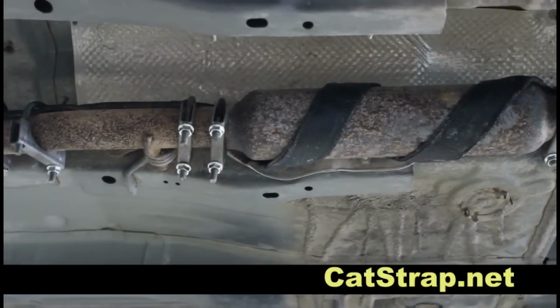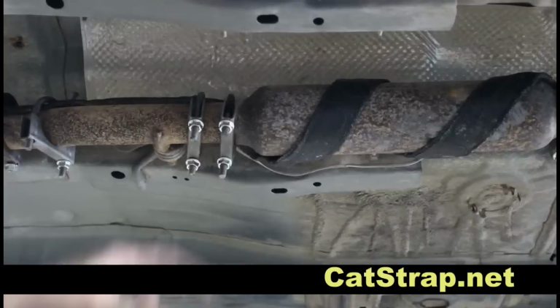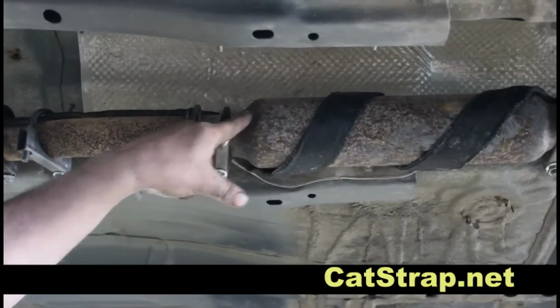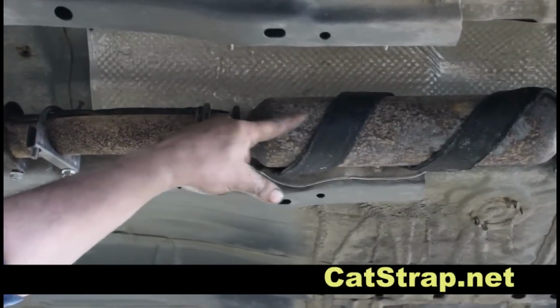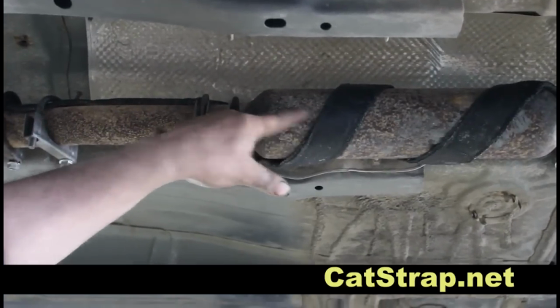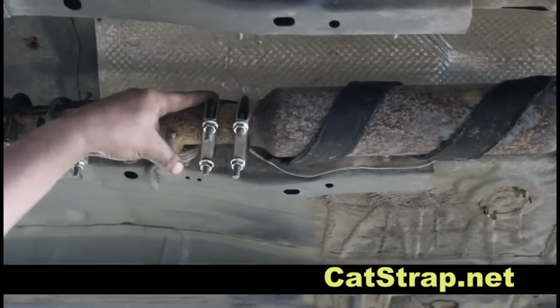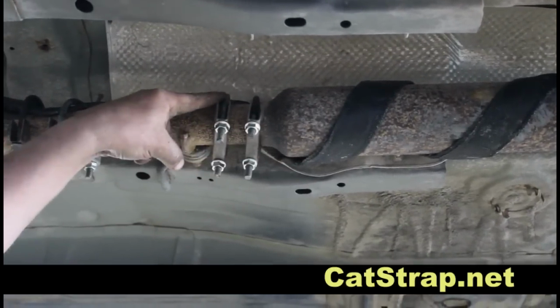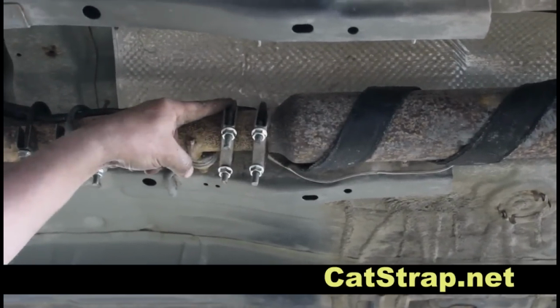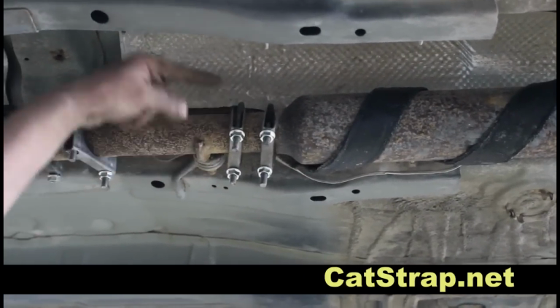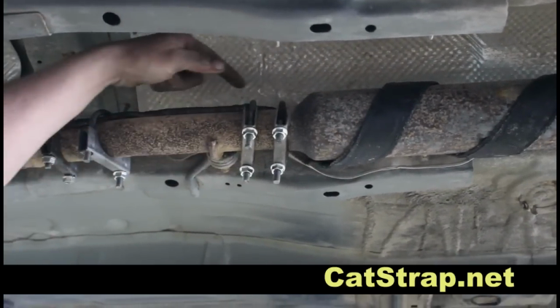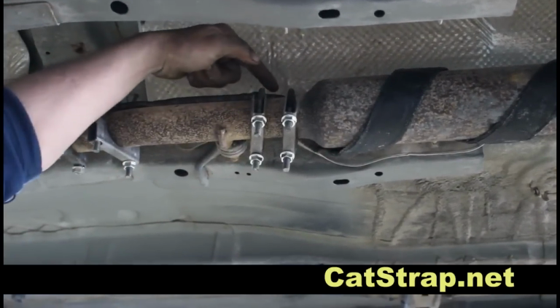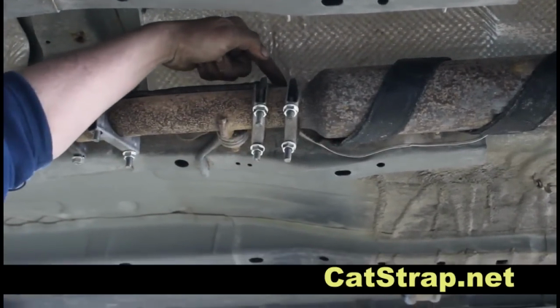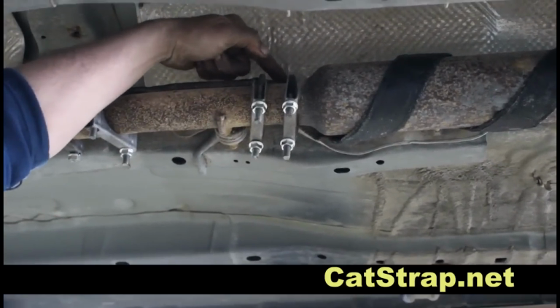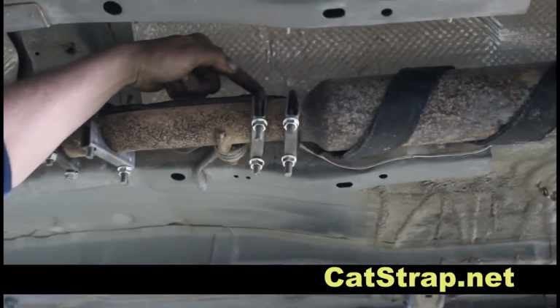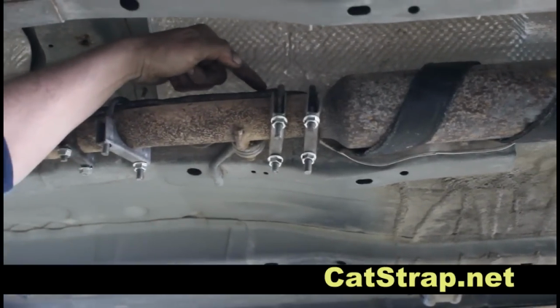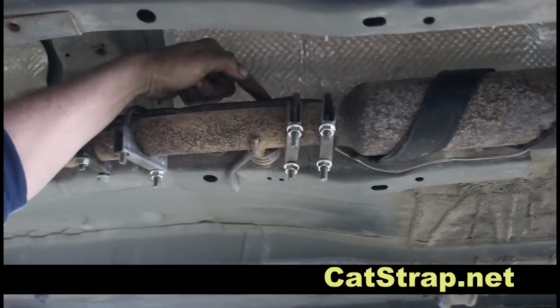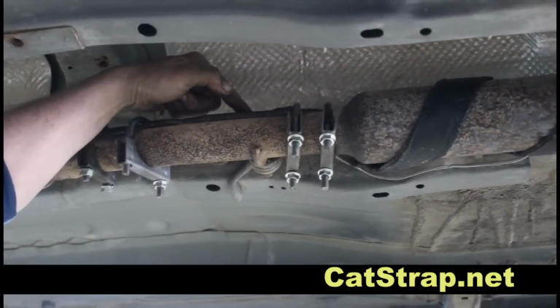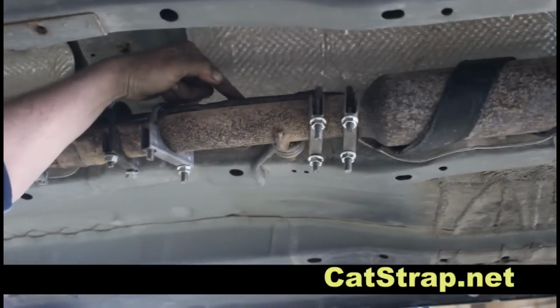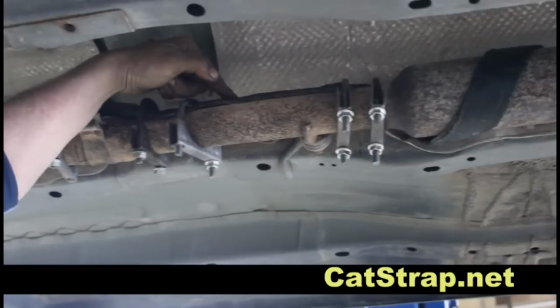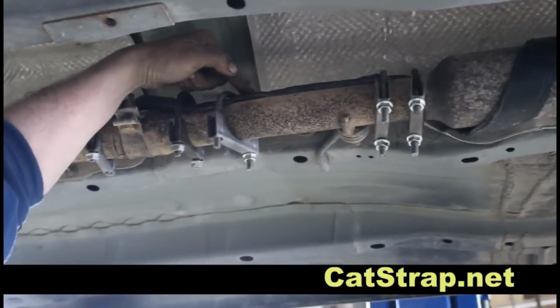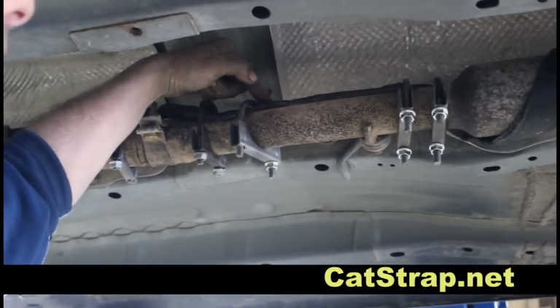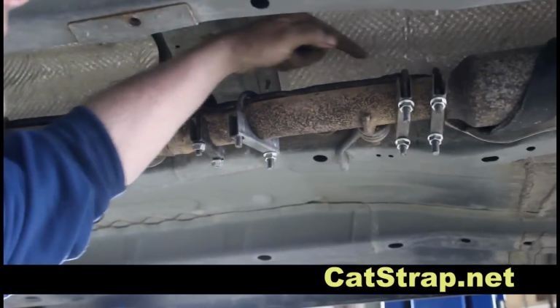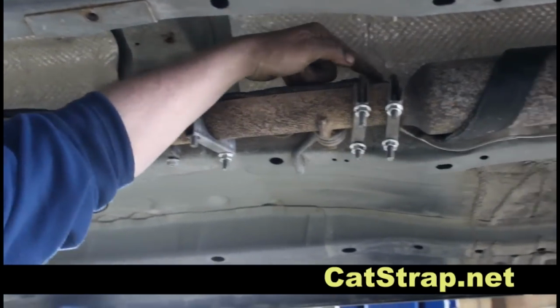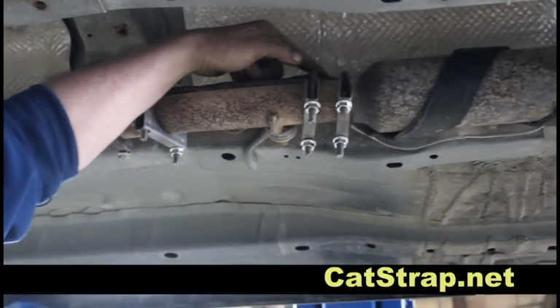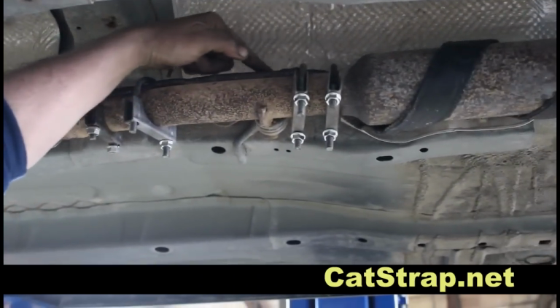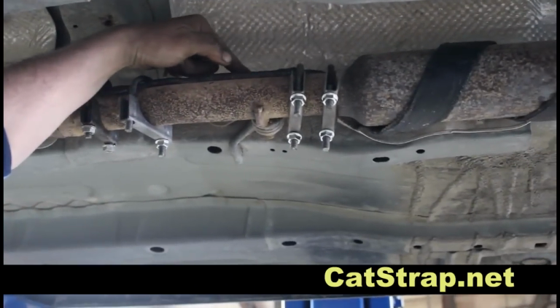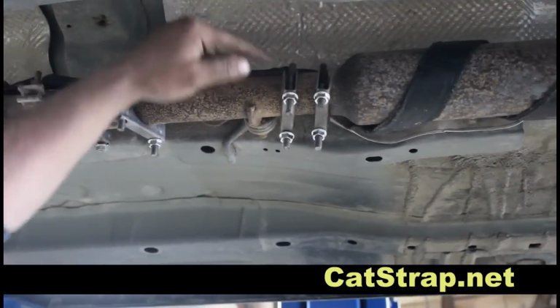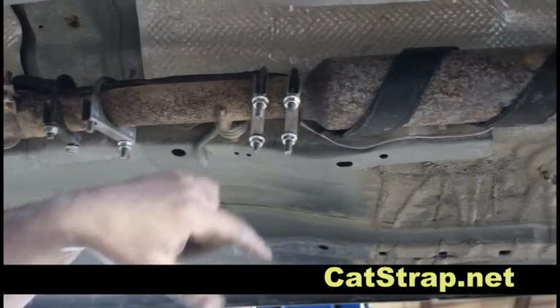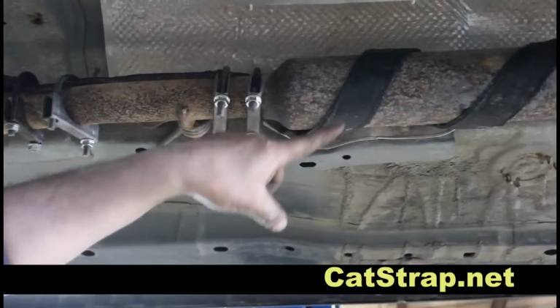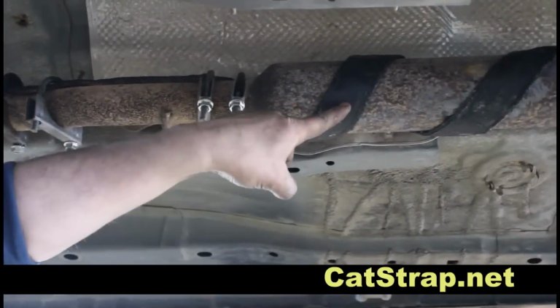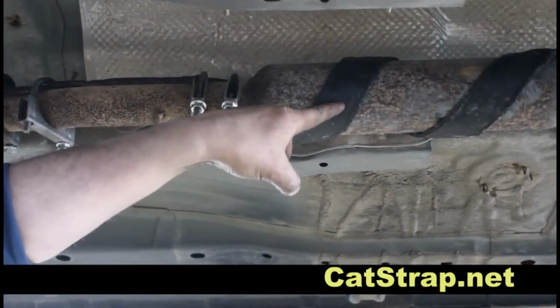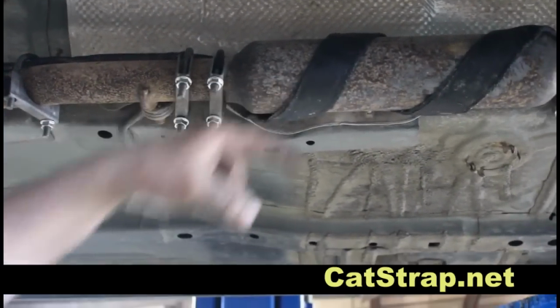It is bonded and clamped in place with the hardened steel pins installed at the probable cutting area. This spiral installation alerts the would-be thief that your catalytic converter is protected and will move them on to an easier target.